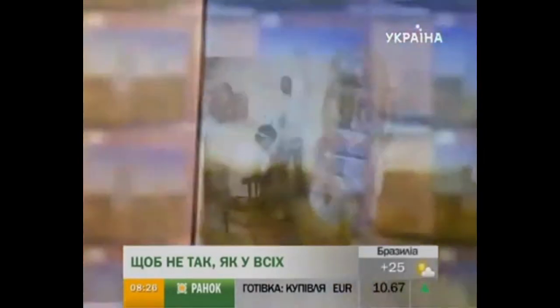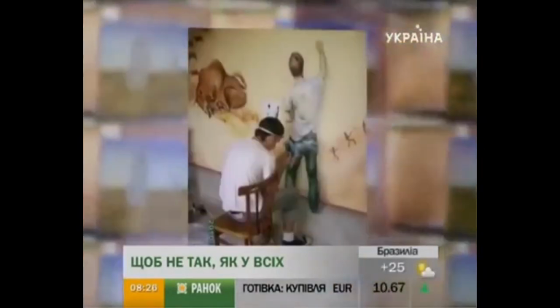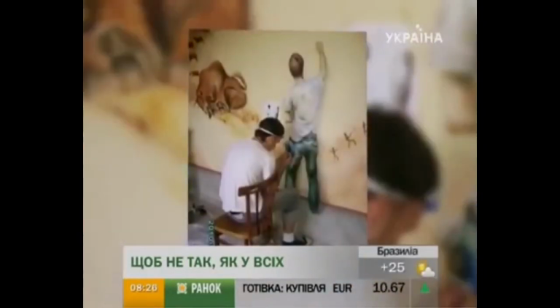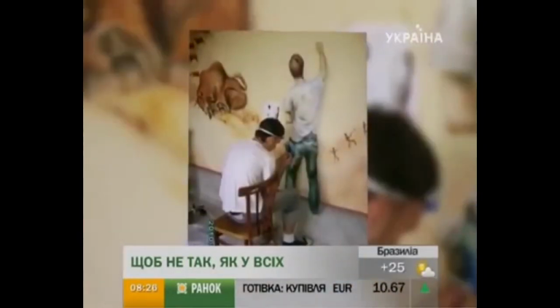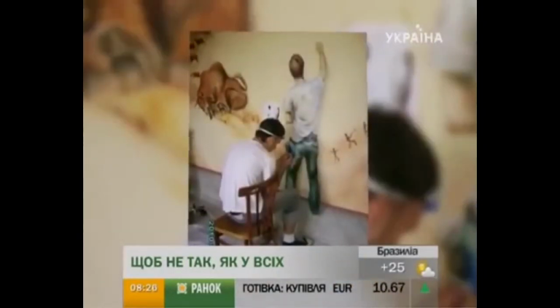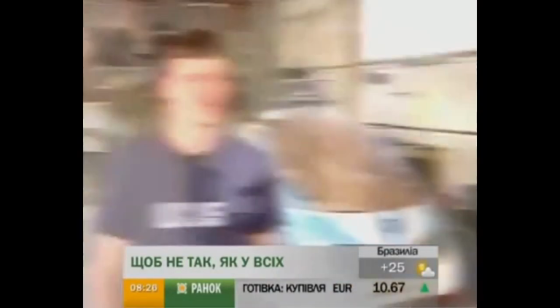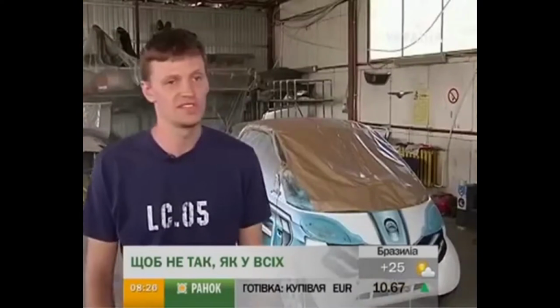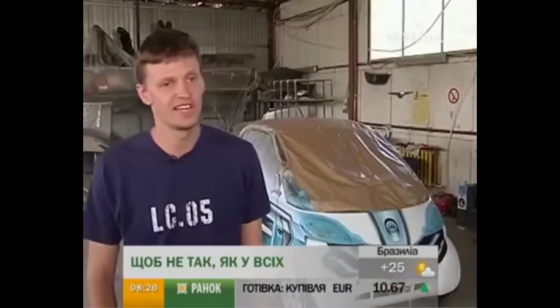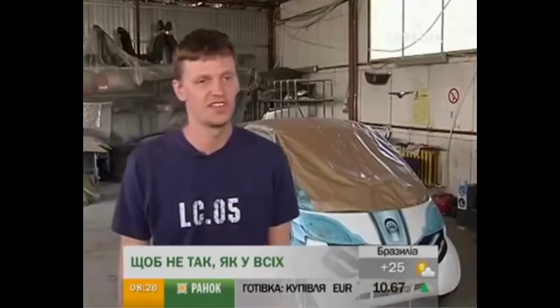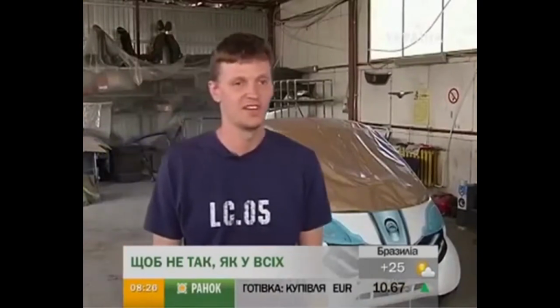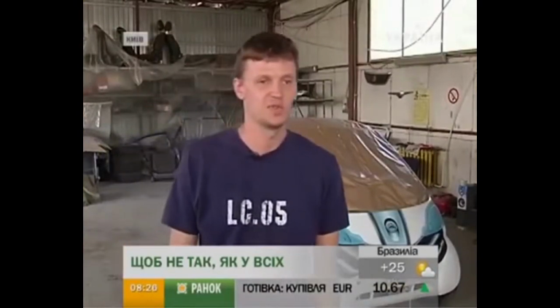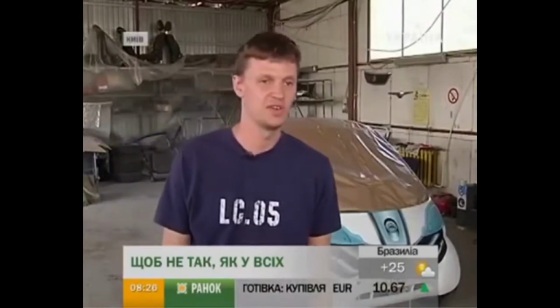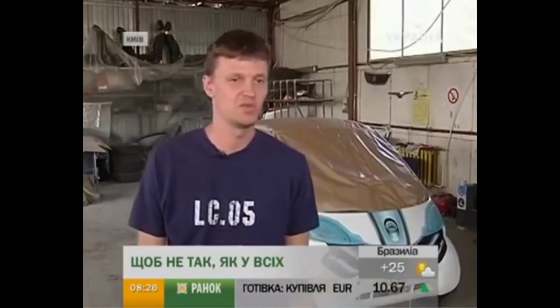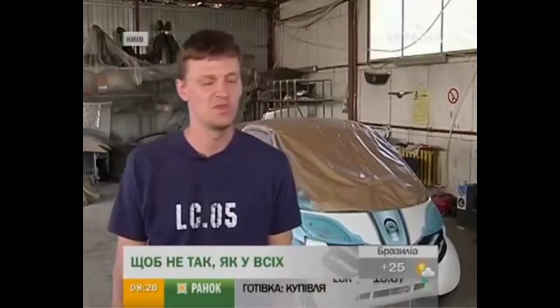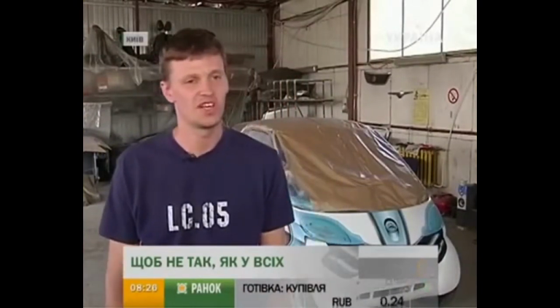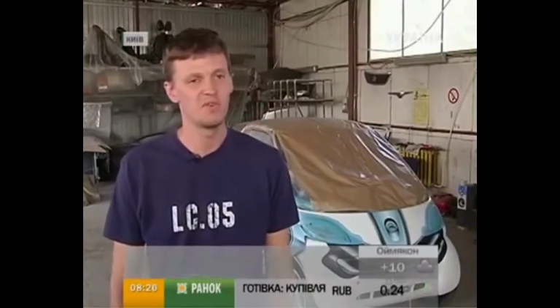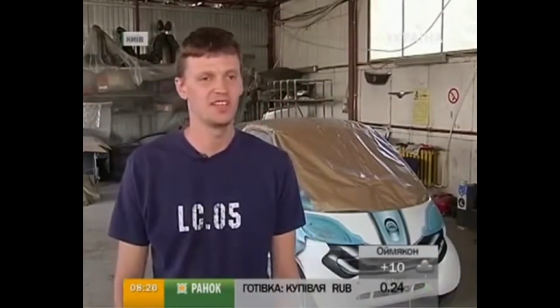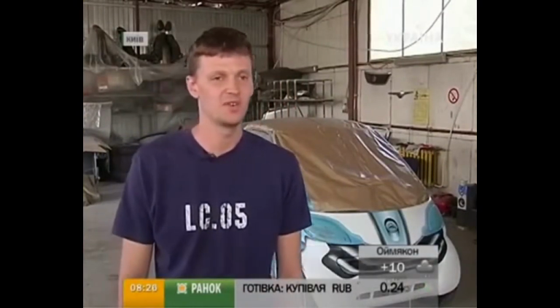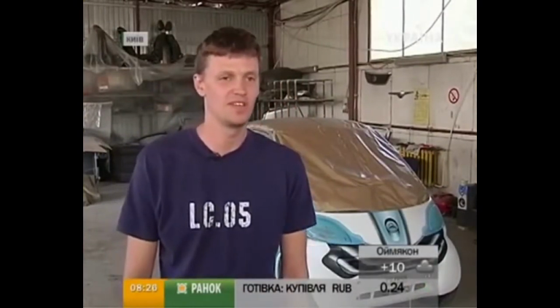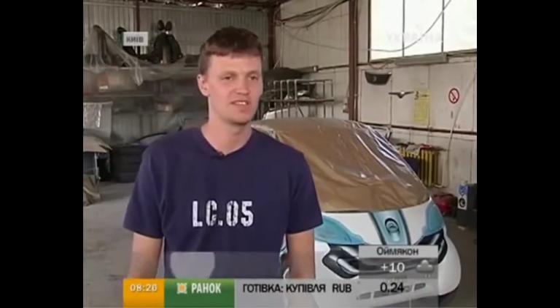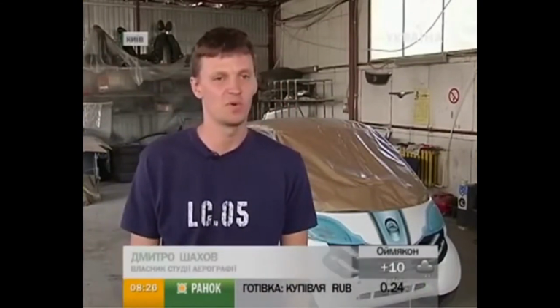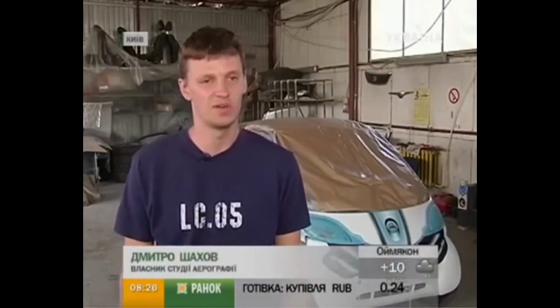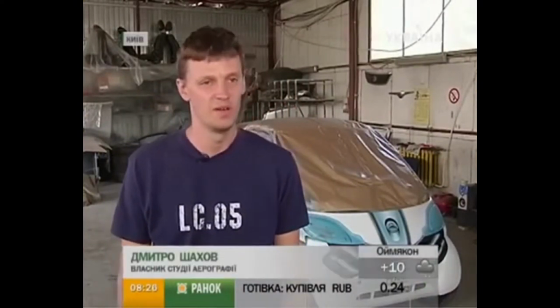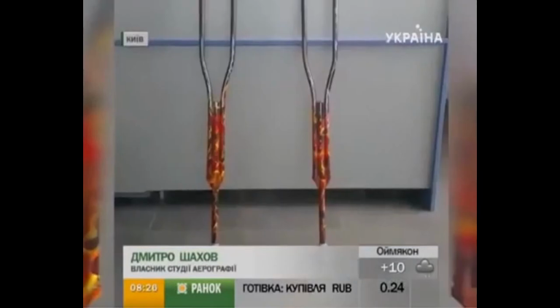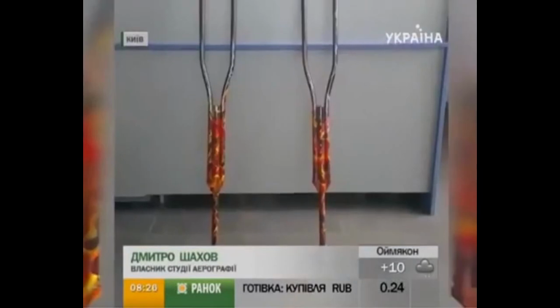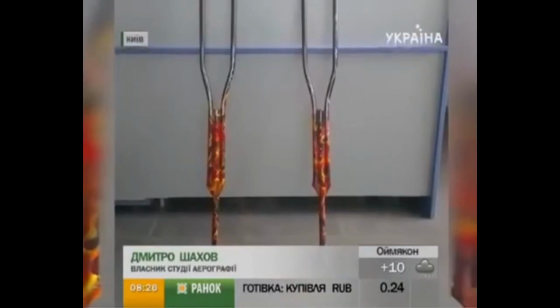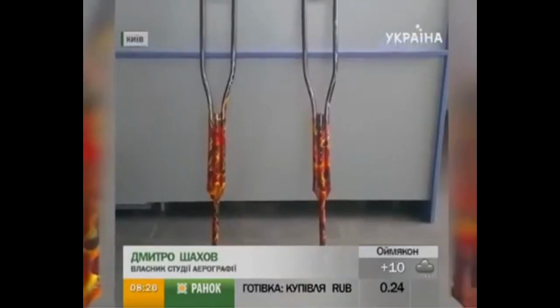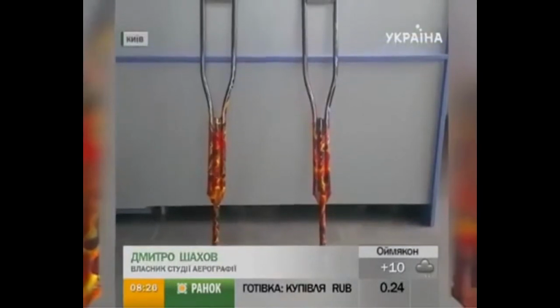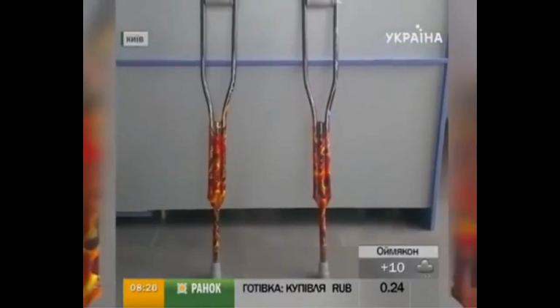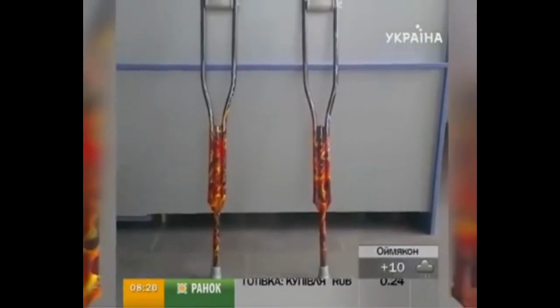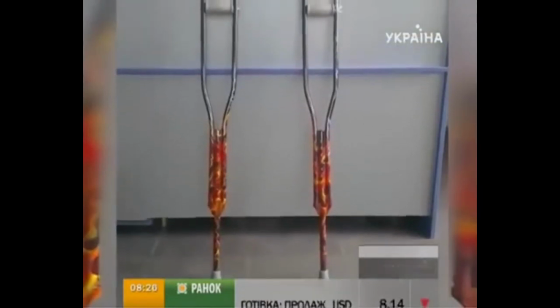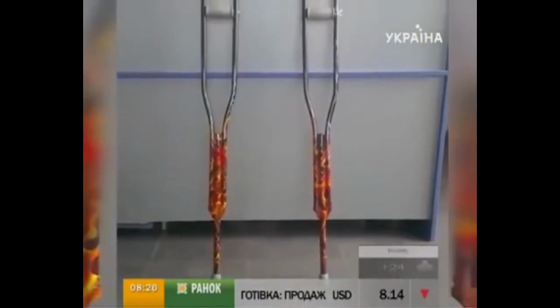It turns out that customers' imagination is limitless. A client called and said that he had an unusual request — he asked us to paint a pair of crutches.